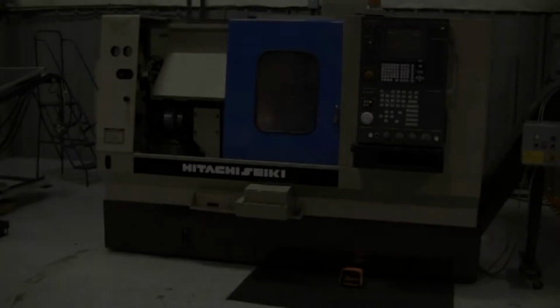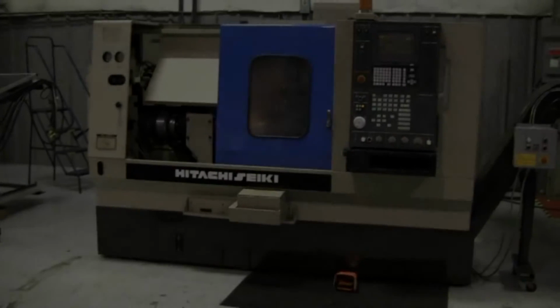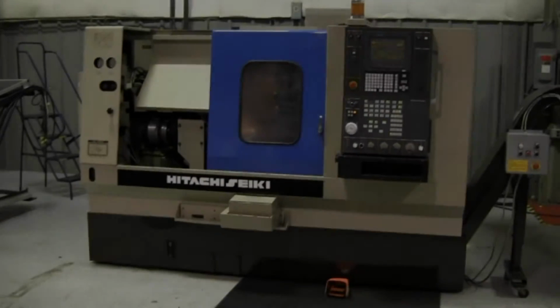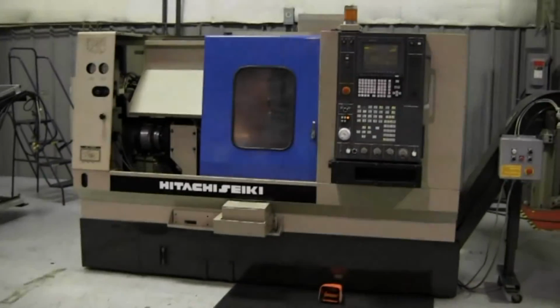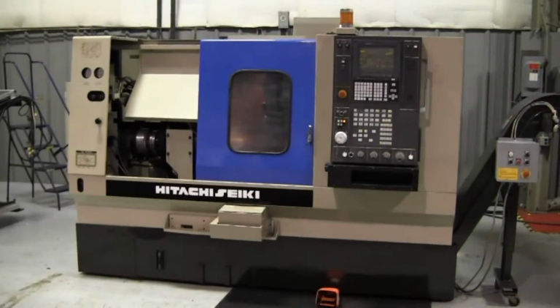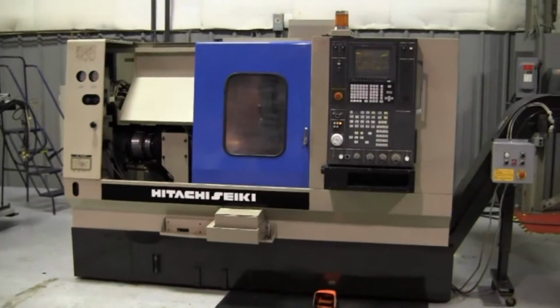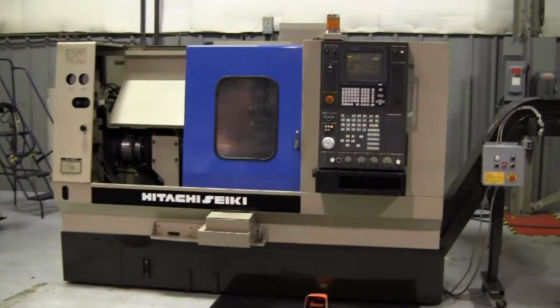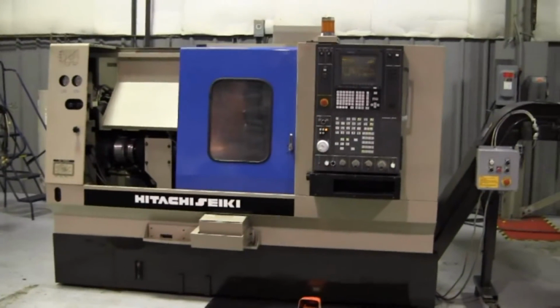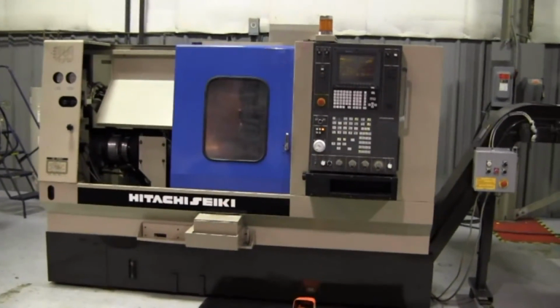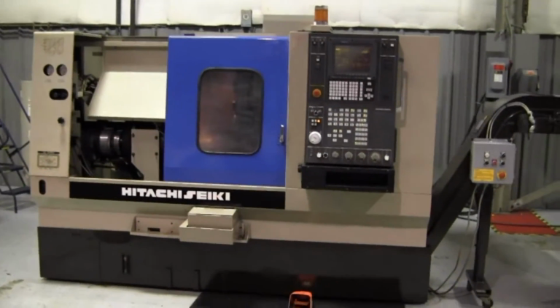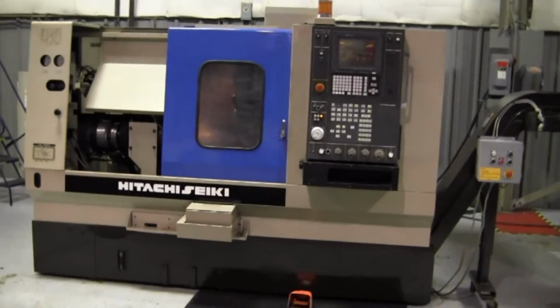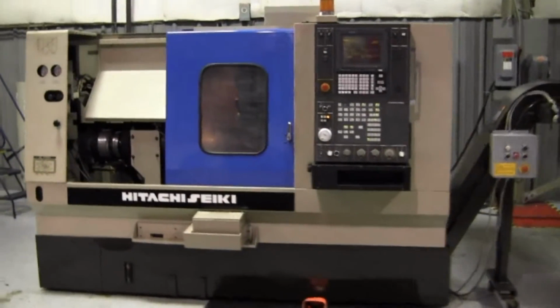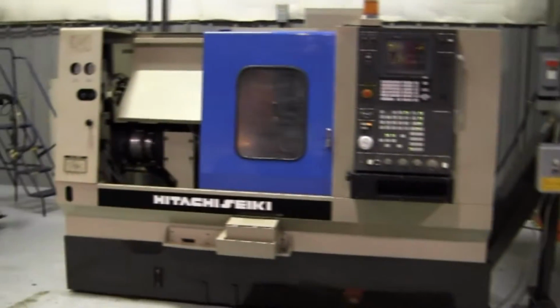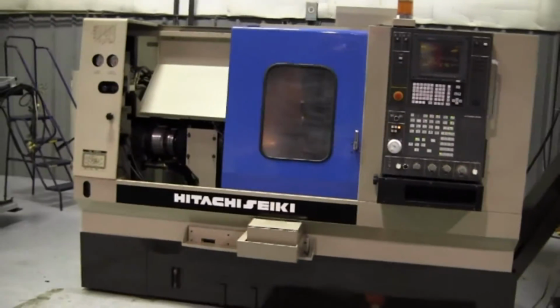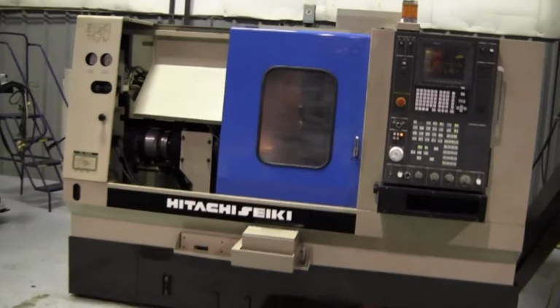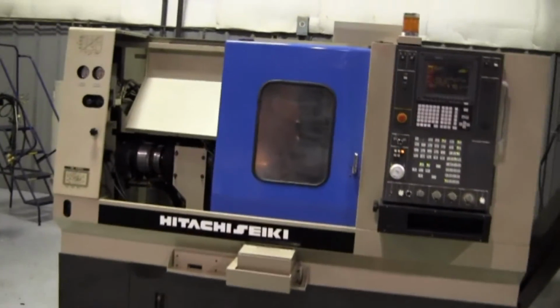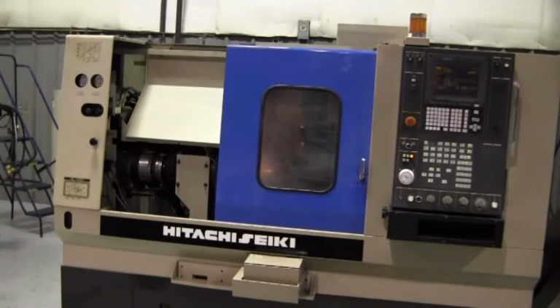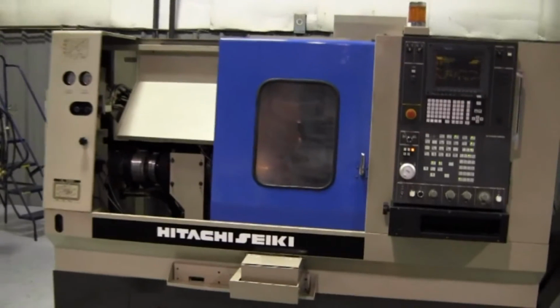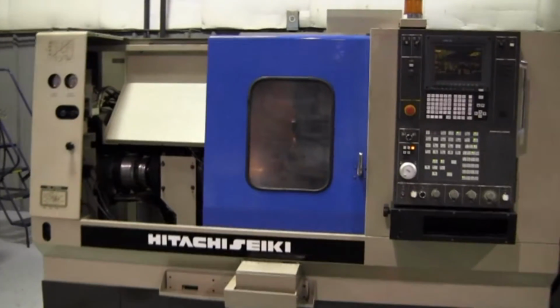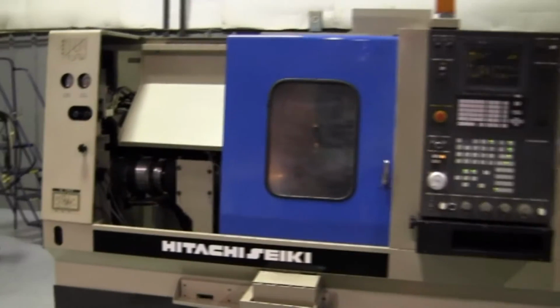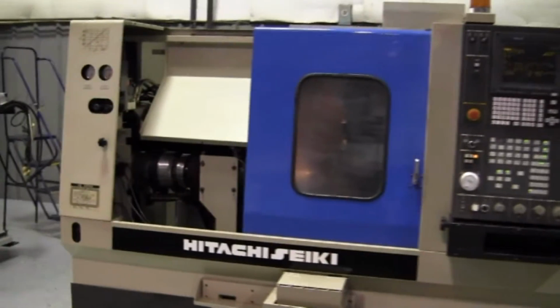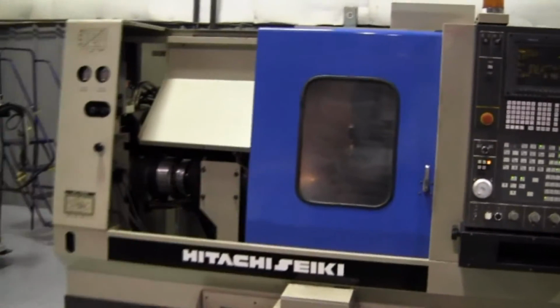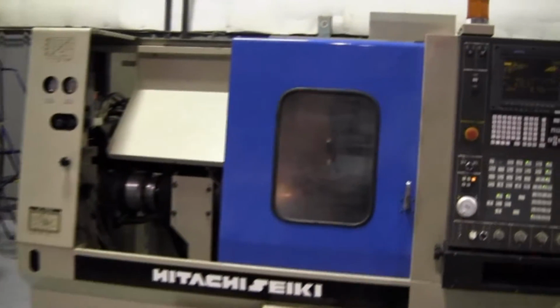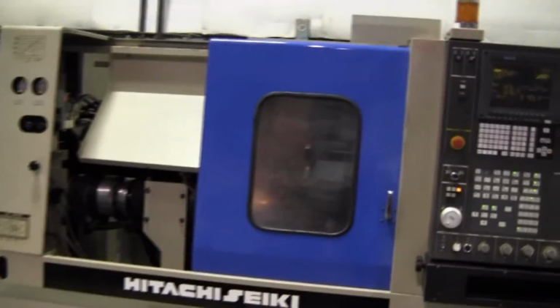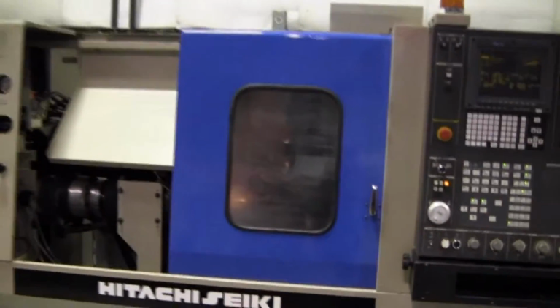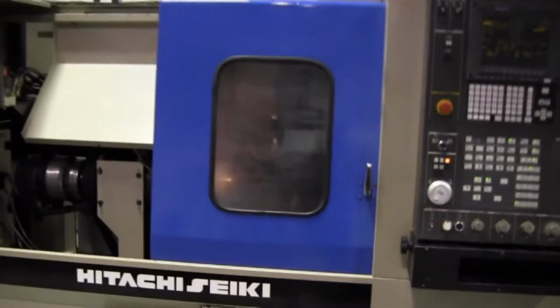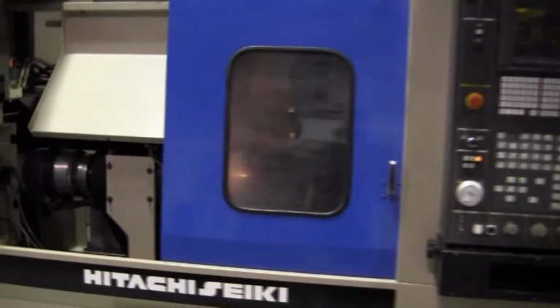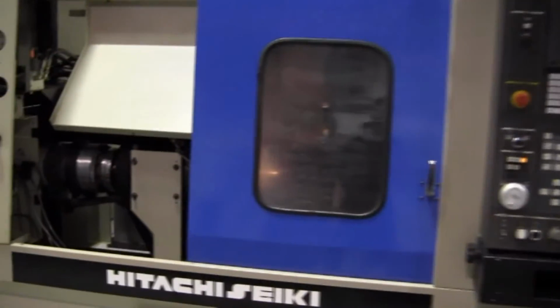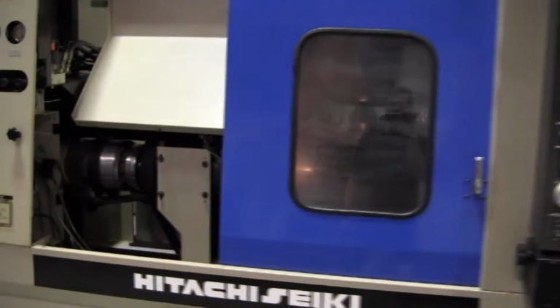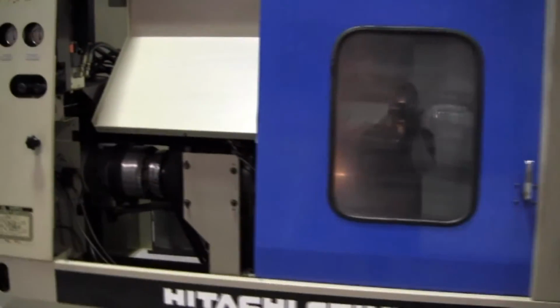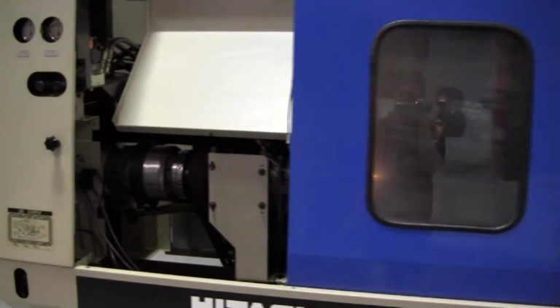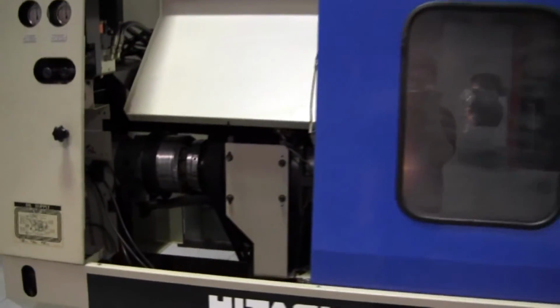All right Gary, just for you — your newly purchased 1998 Hitachi Seiki HT23J.